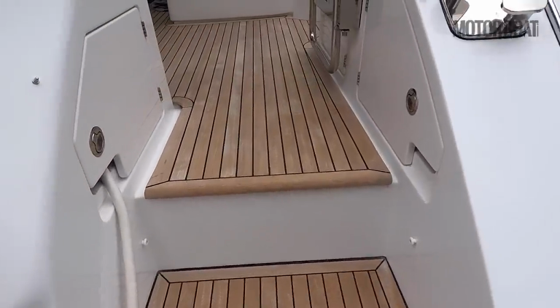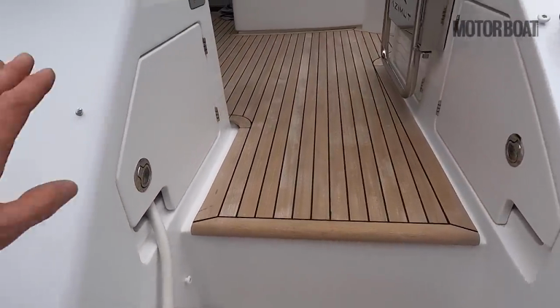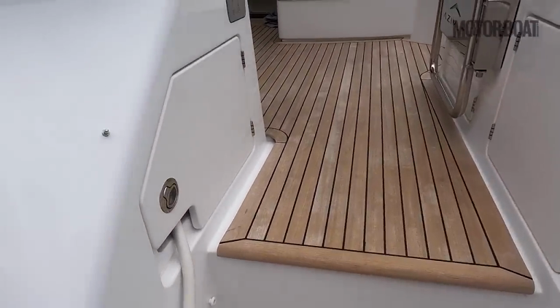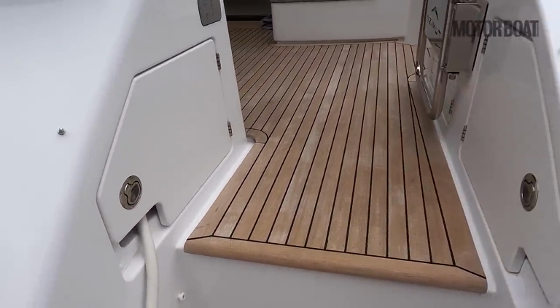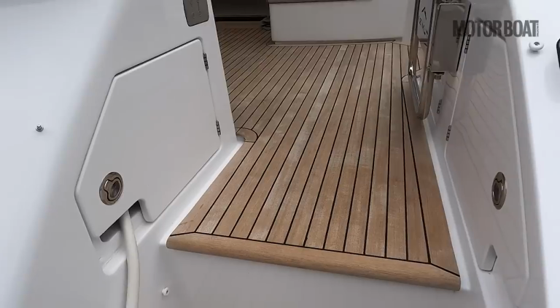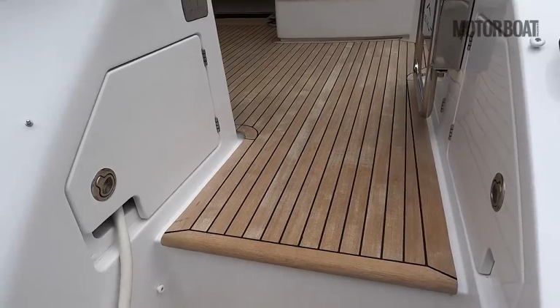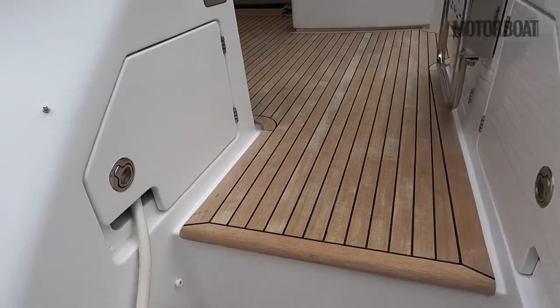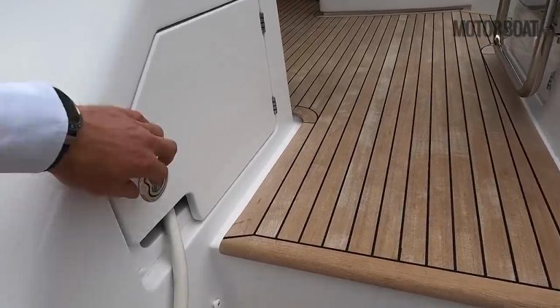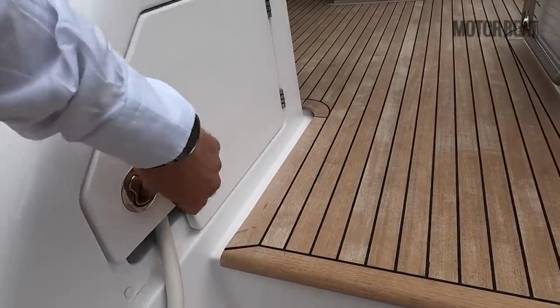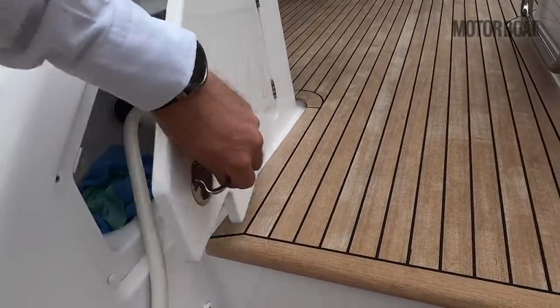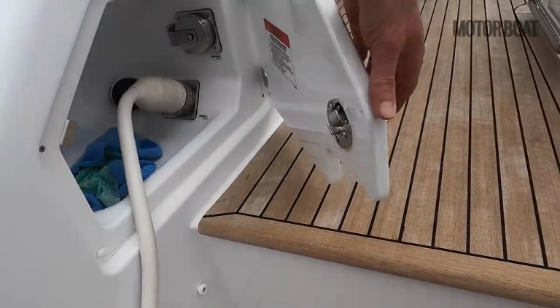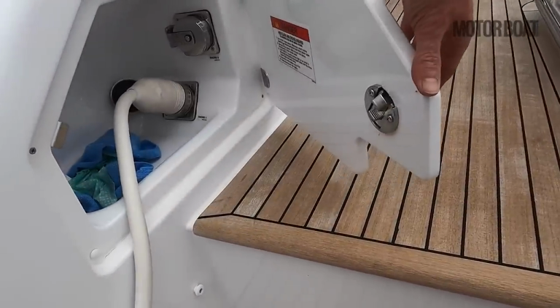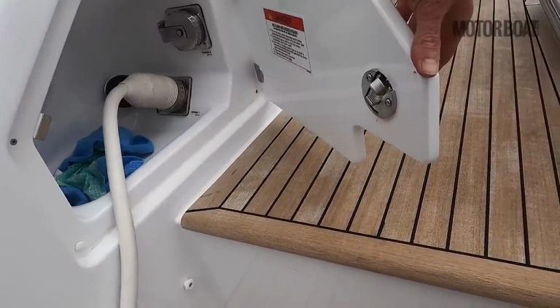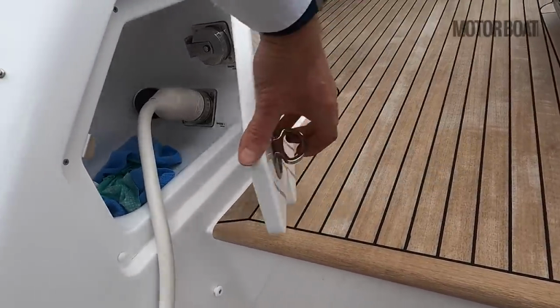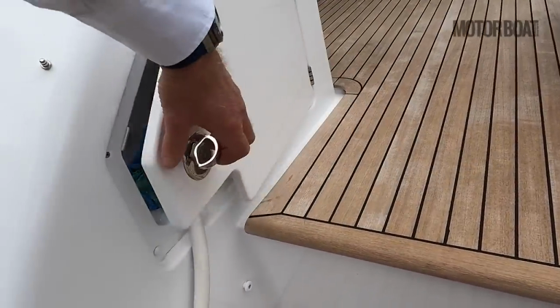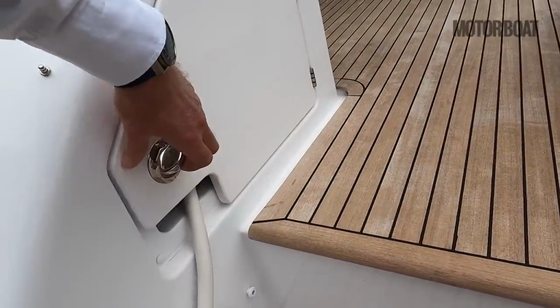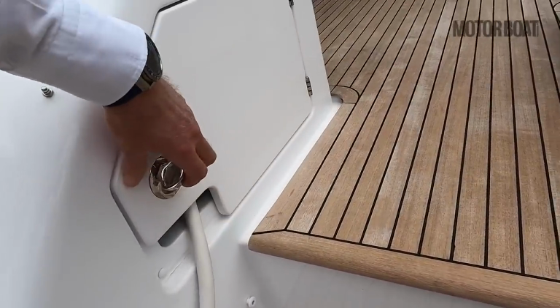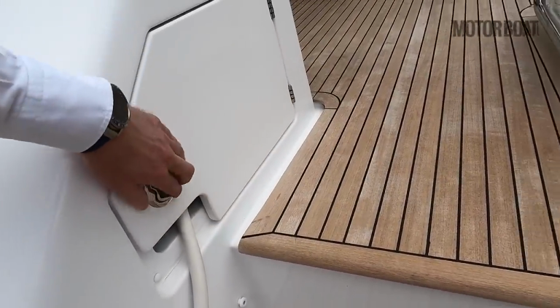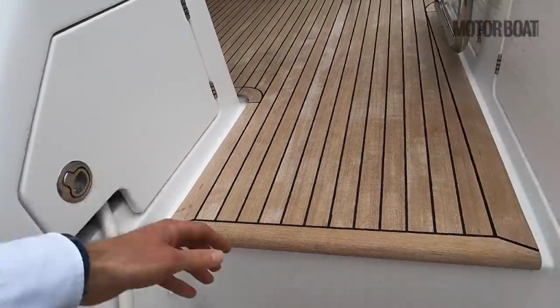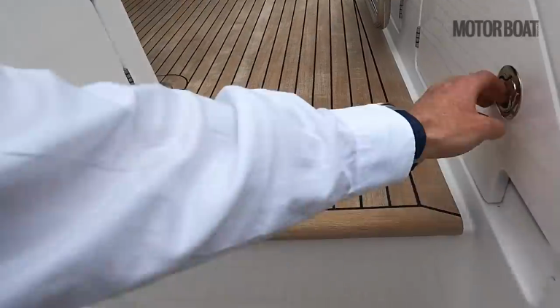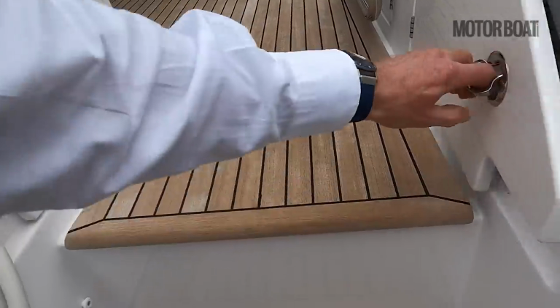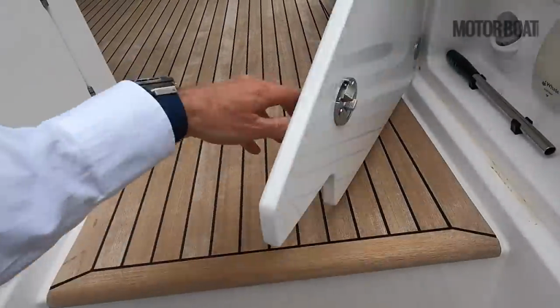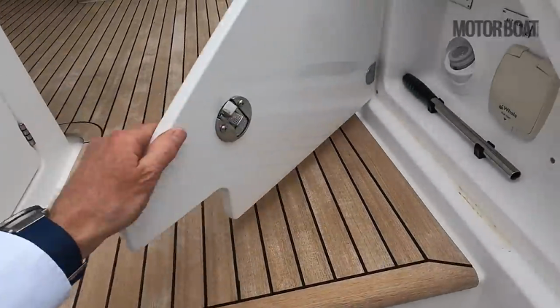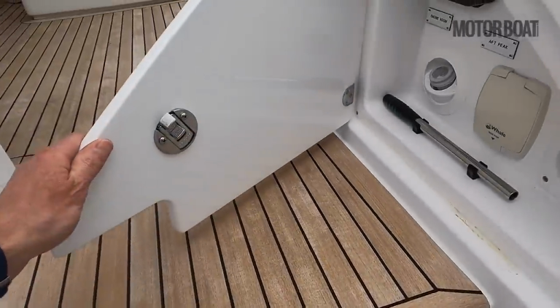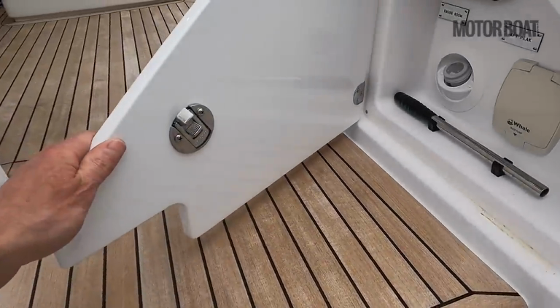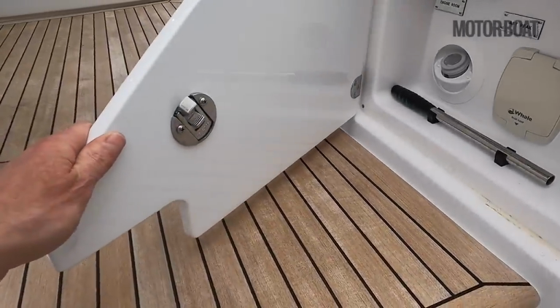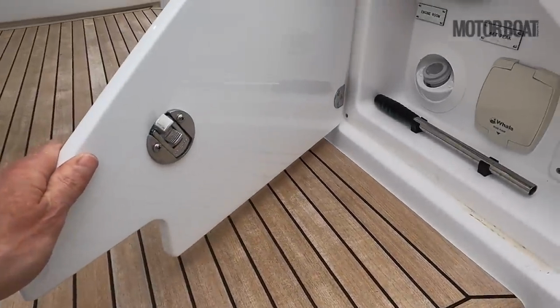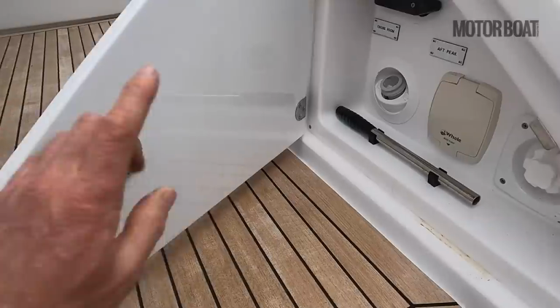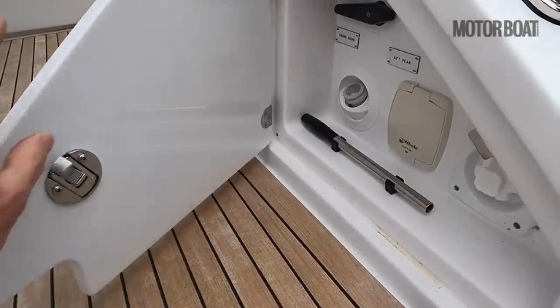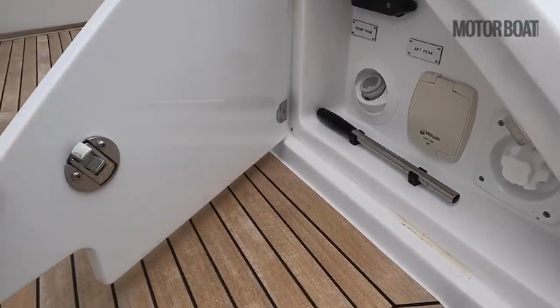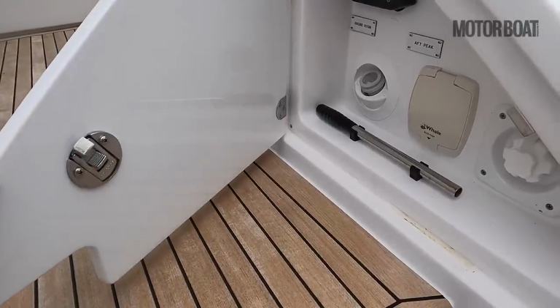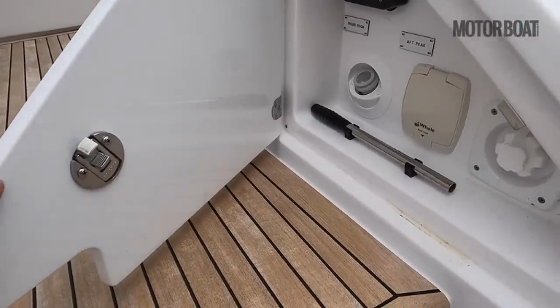Entry into the cockpit is on the starboard side only. There's one locker for the shore power cable, a second one for the bilge pump, and there's a deck wash there too.